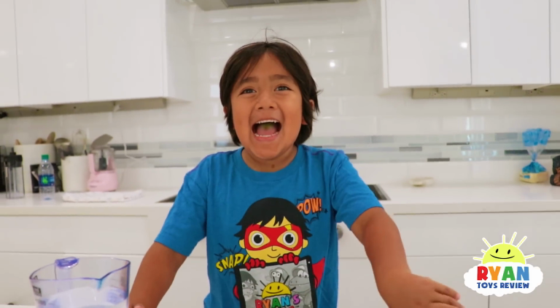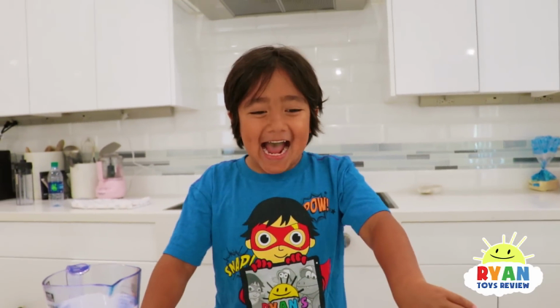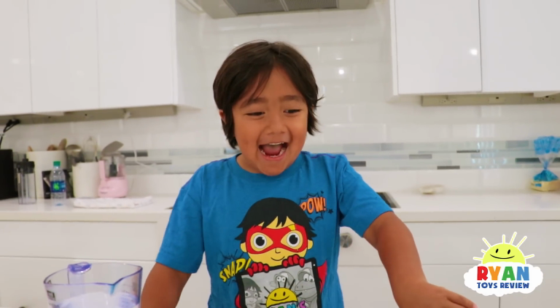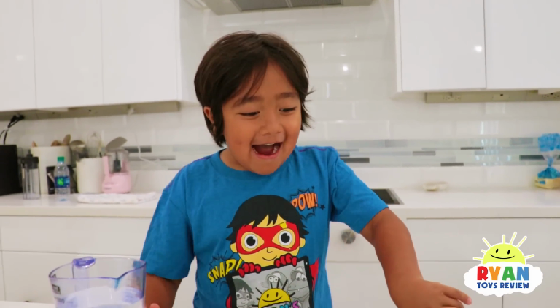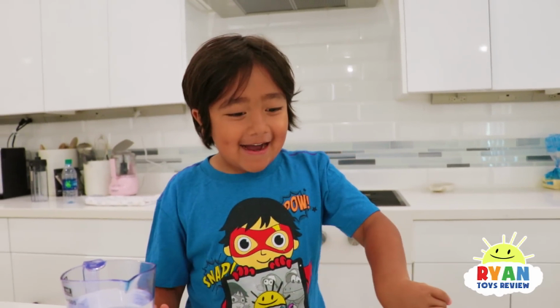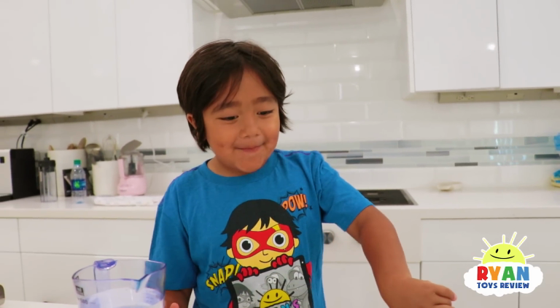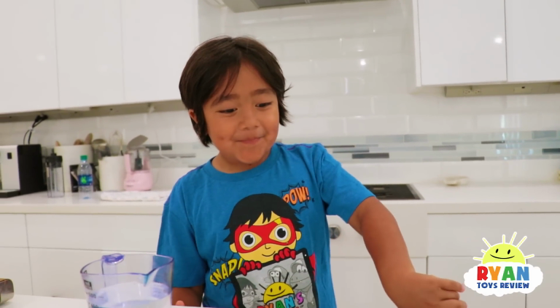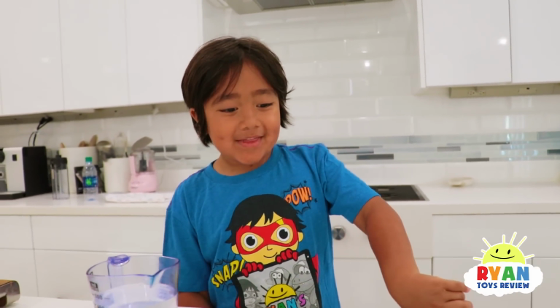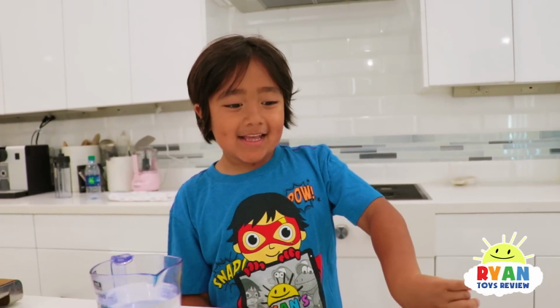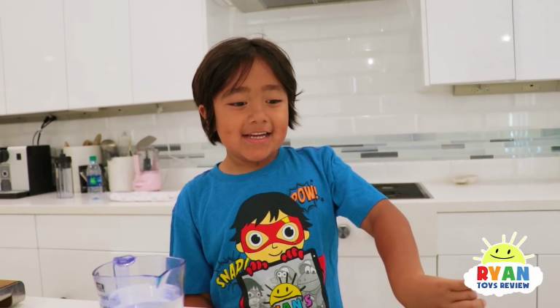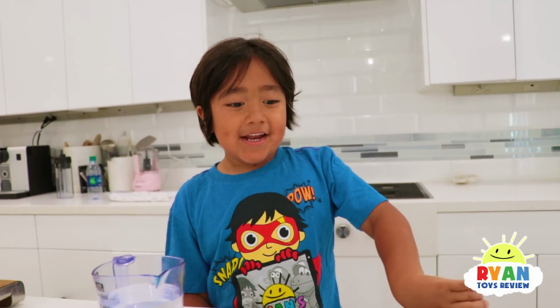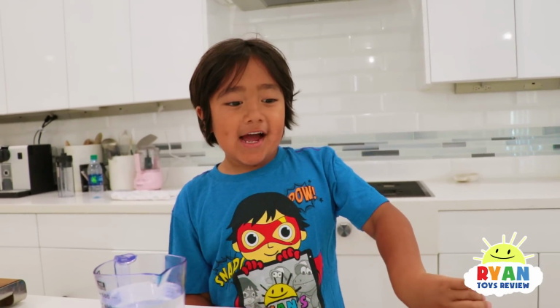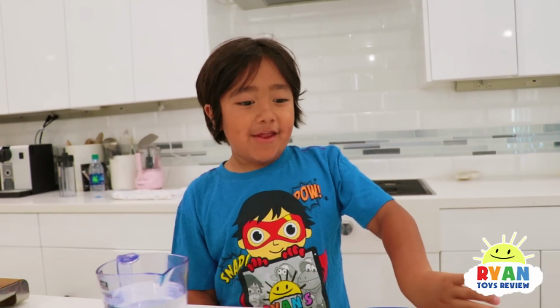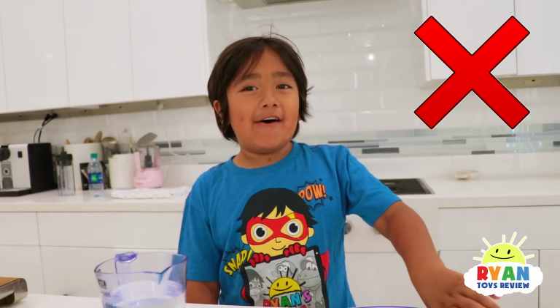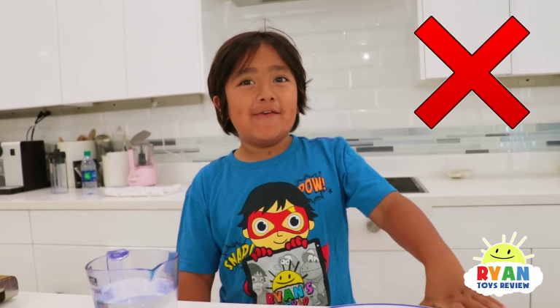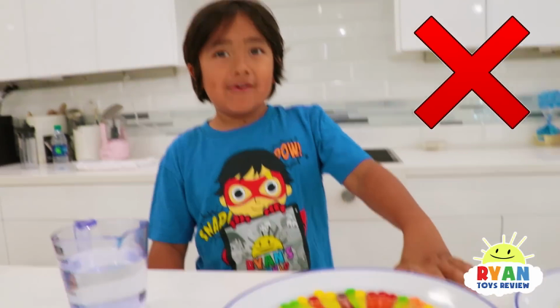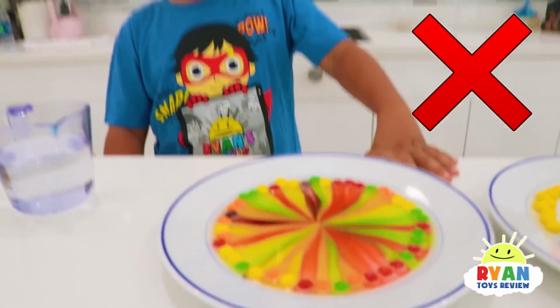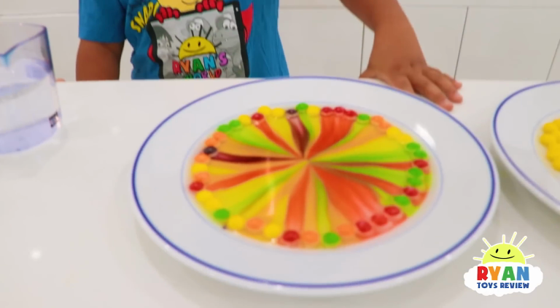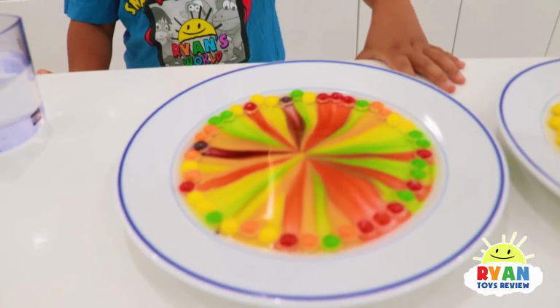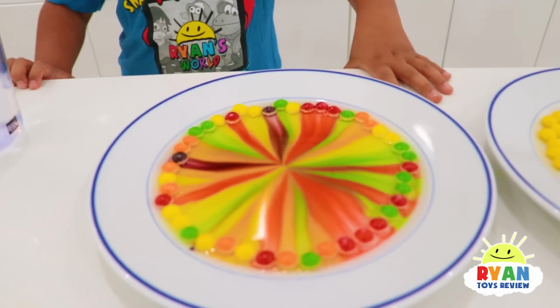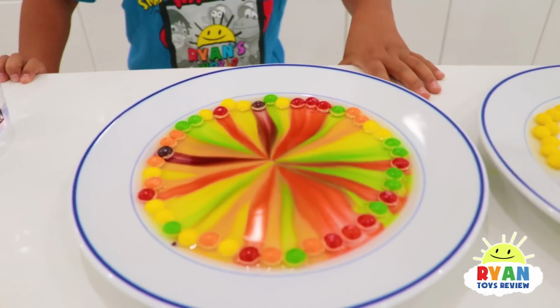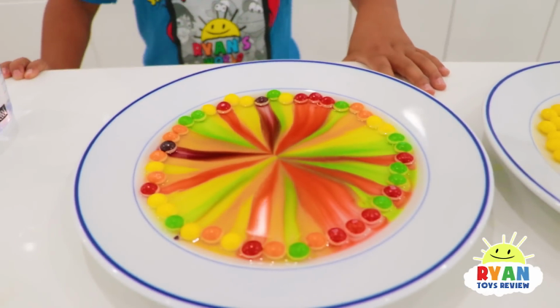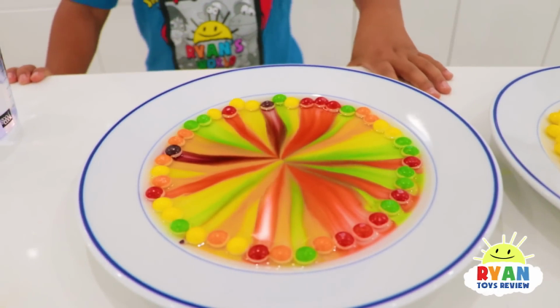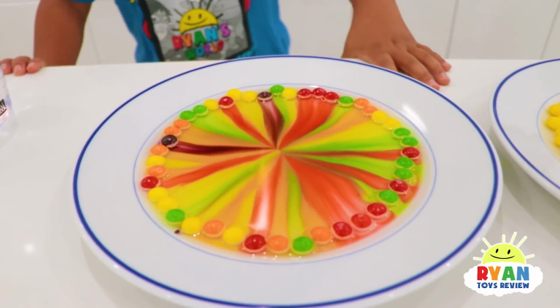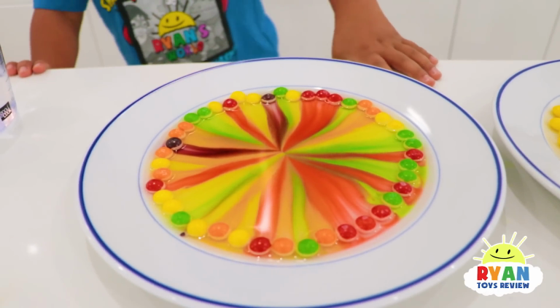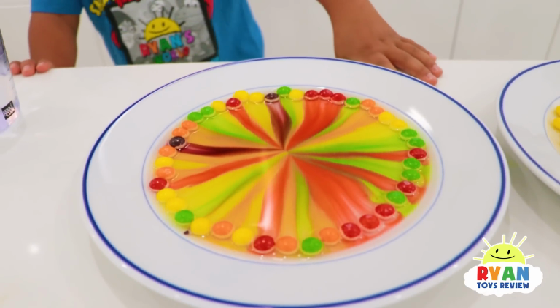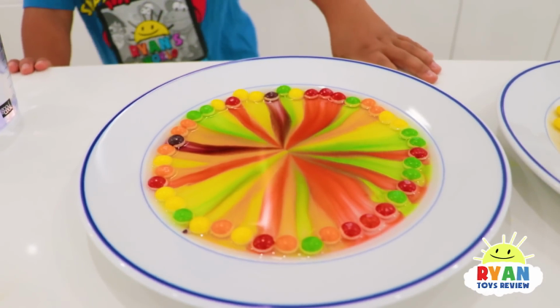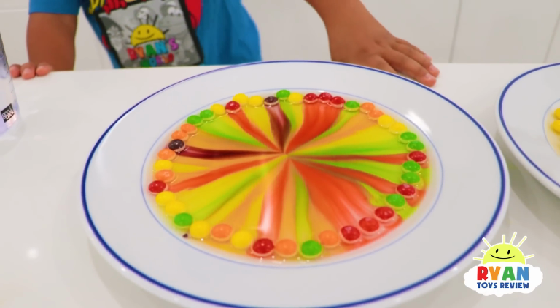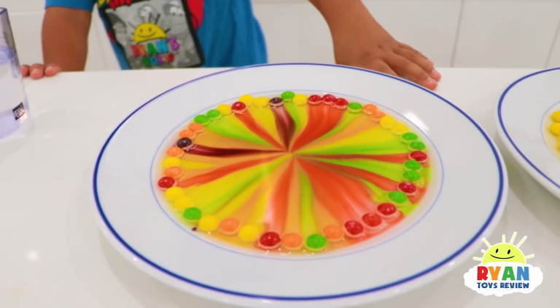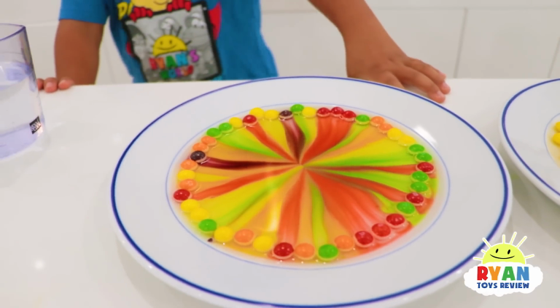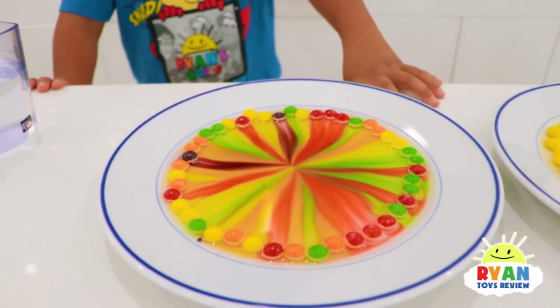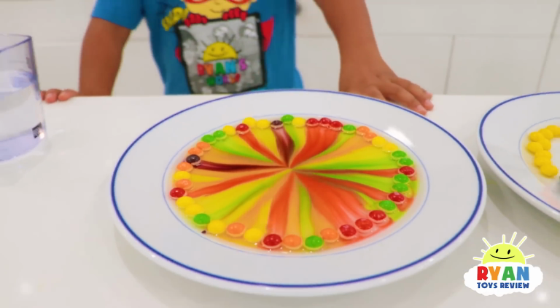And what did you notice? Did the color mix together? No! Look! It's separated! All the colors did not mix — they only meet in the middle!